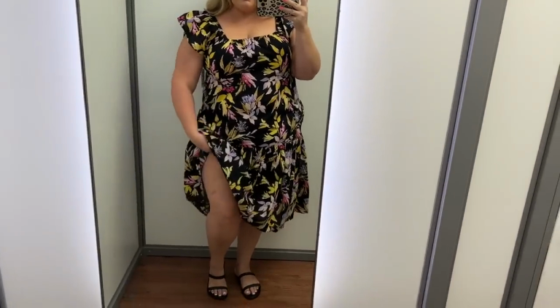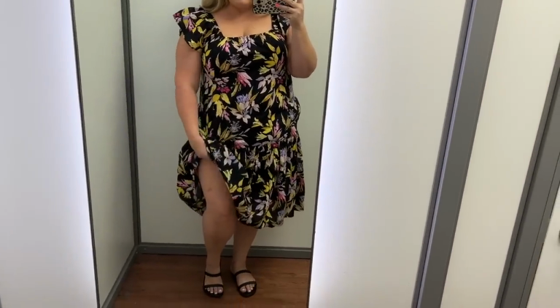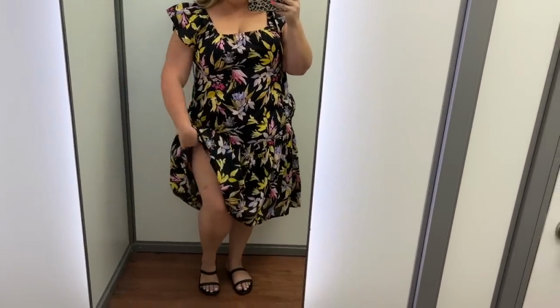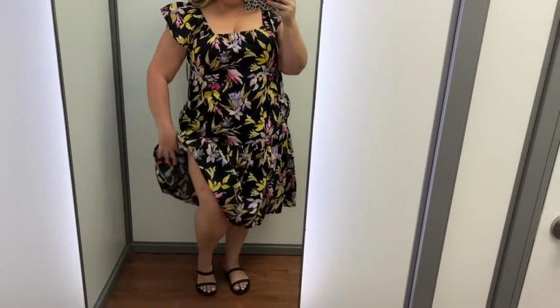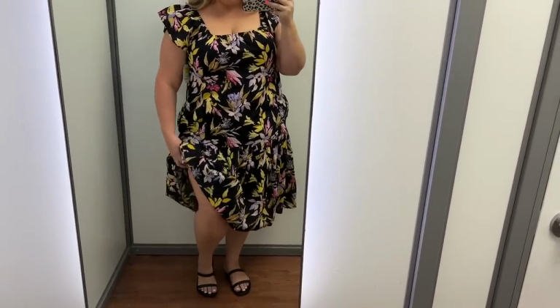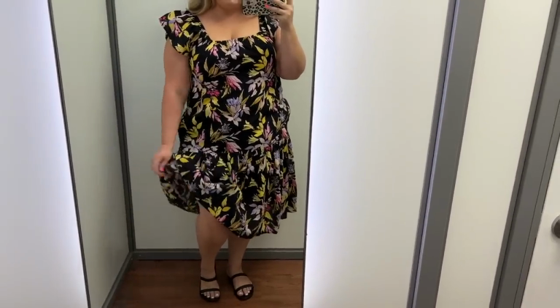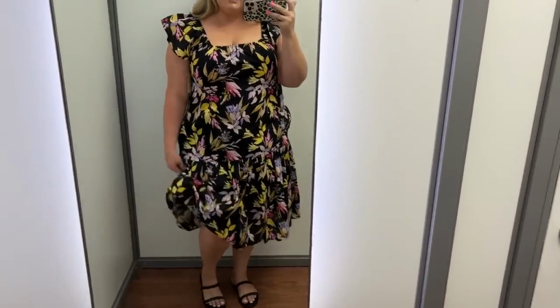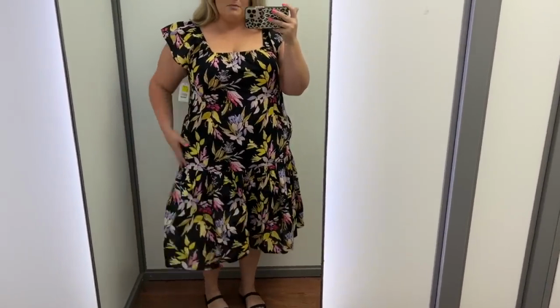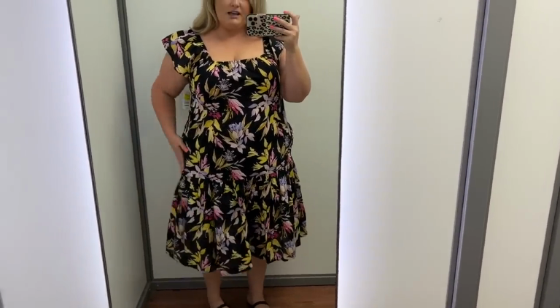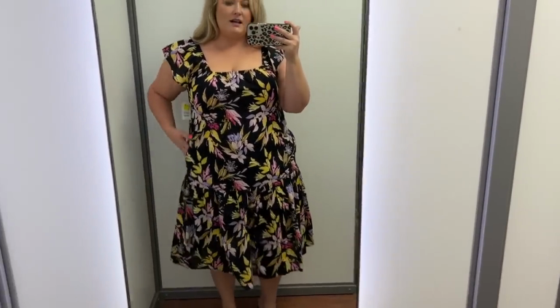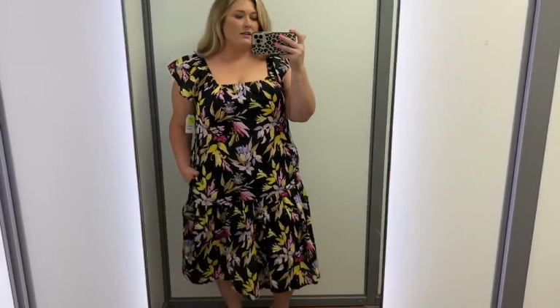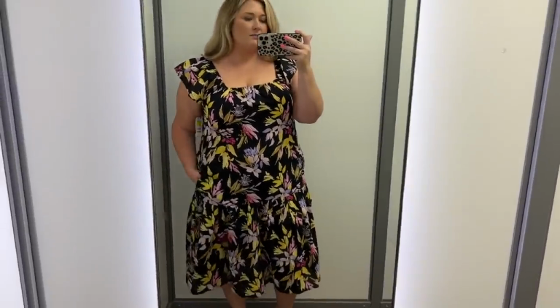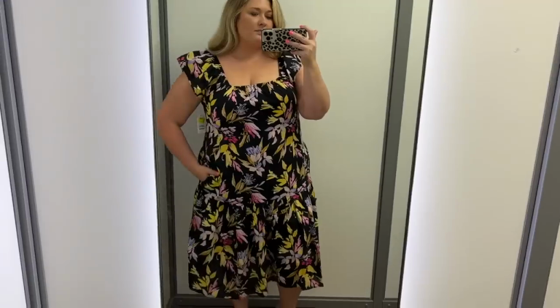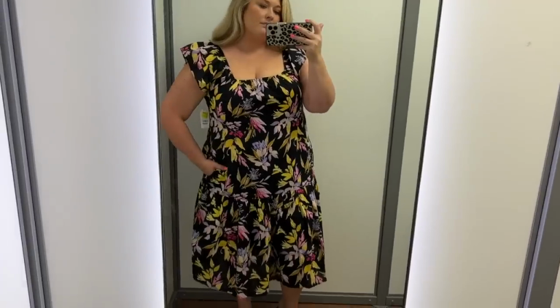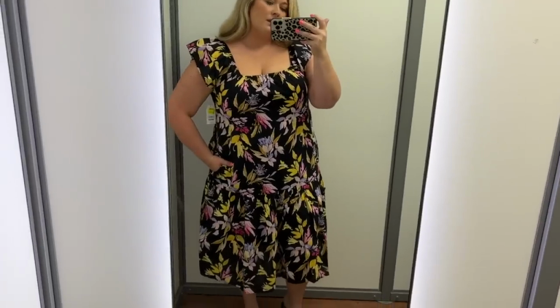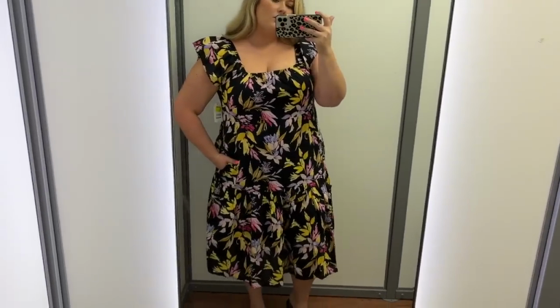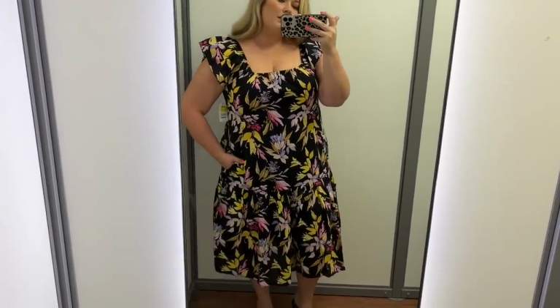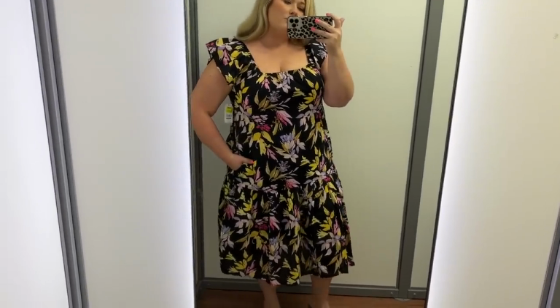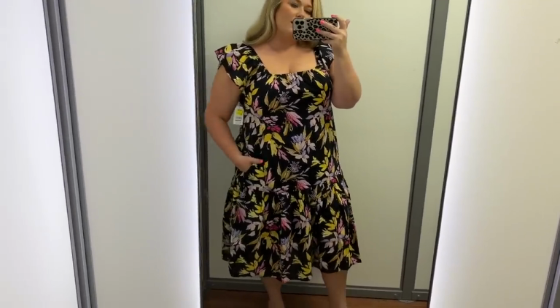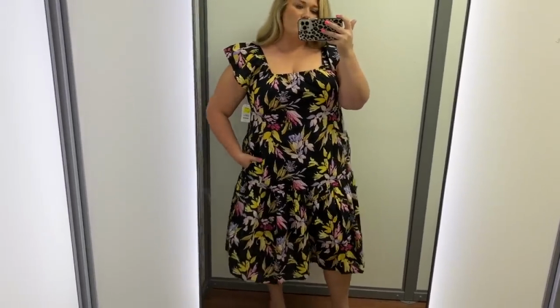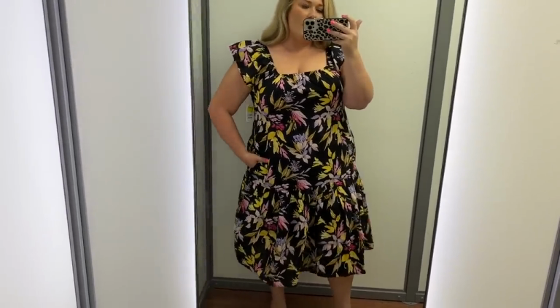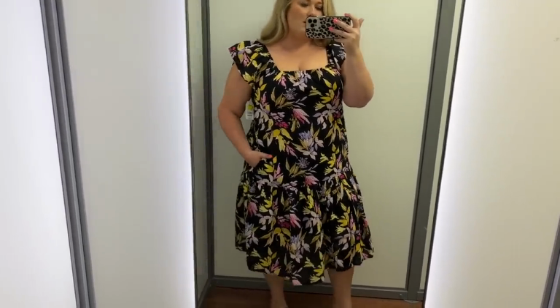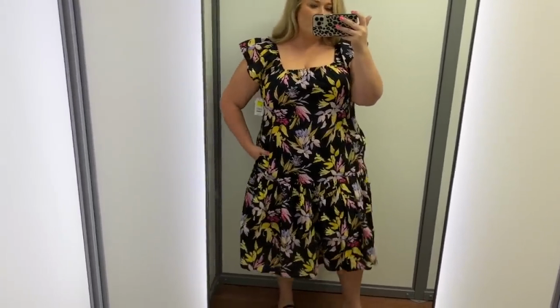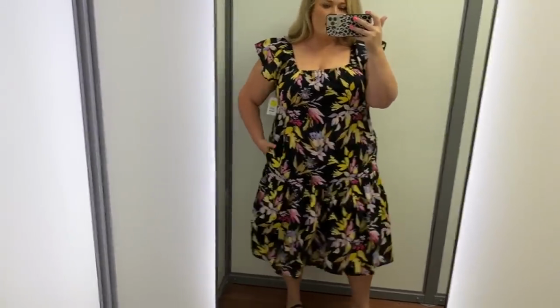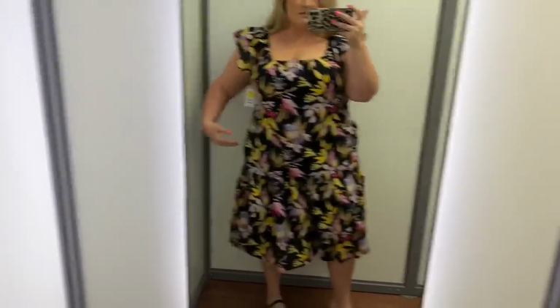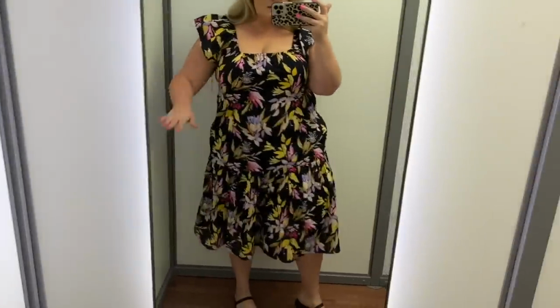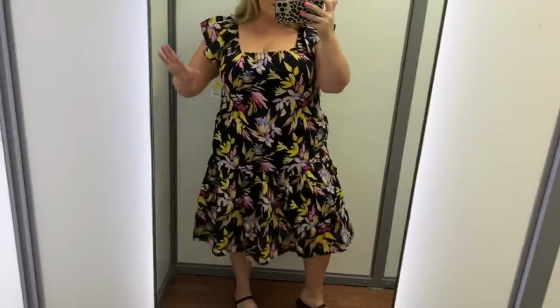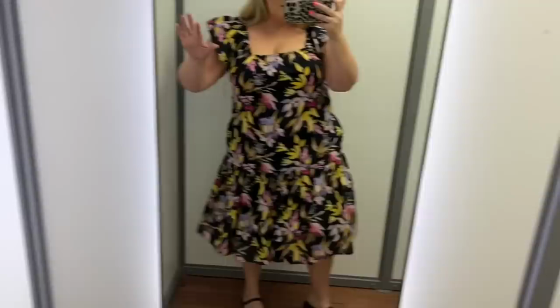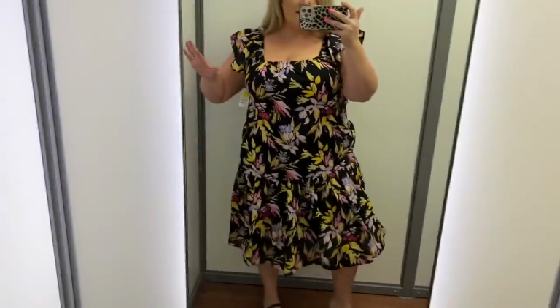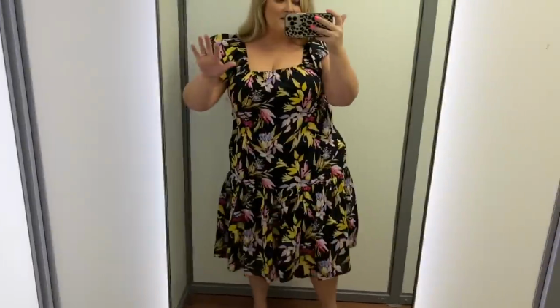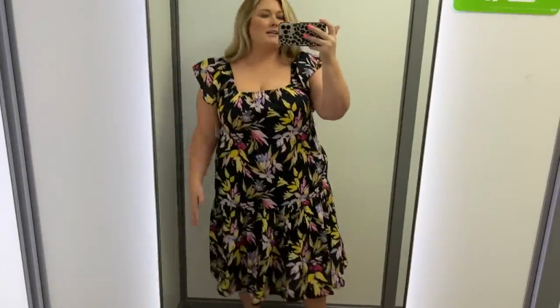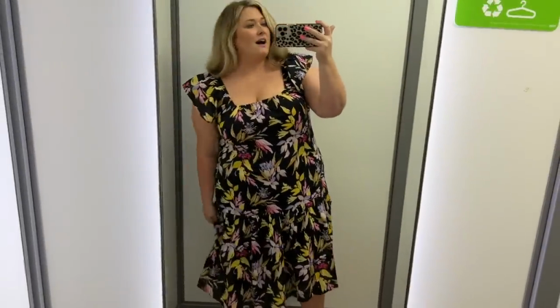I'm trying to see if it's lined — it's not. That's the pocket that I'm feeling. Could have been cute for my vacation had it been in the right size, but it's not.